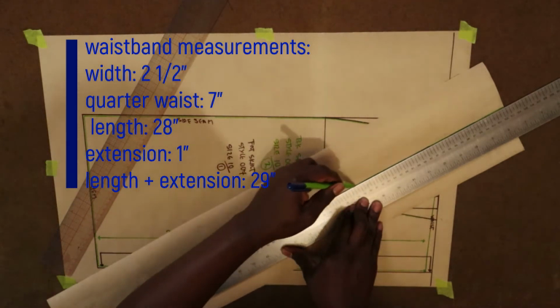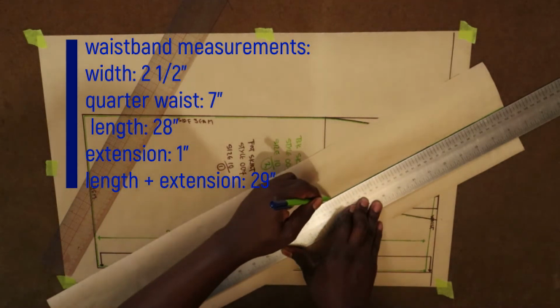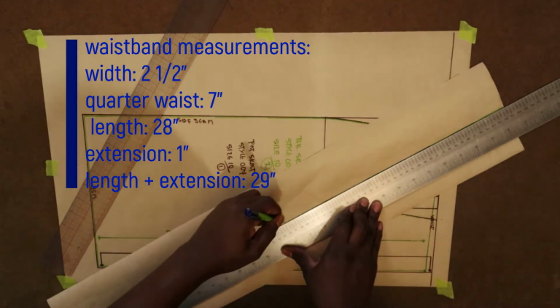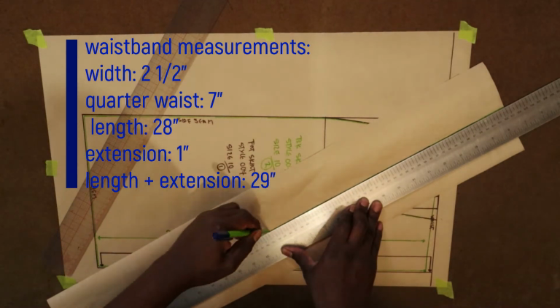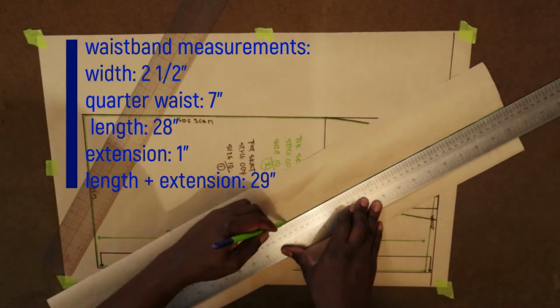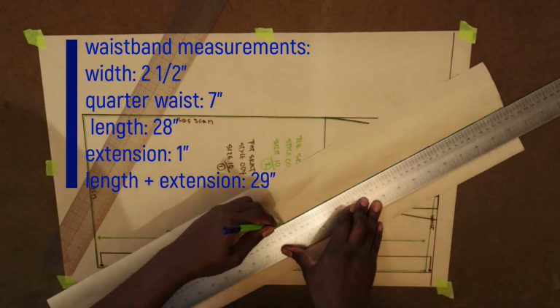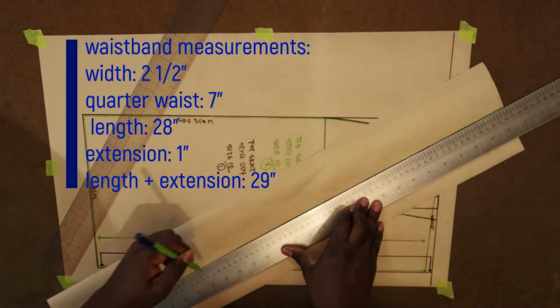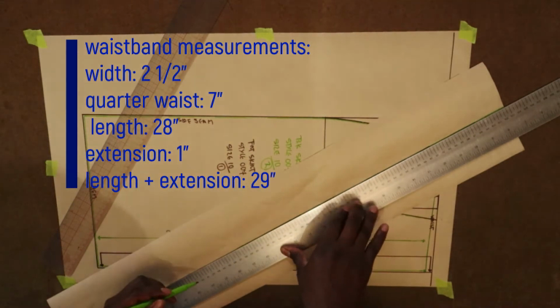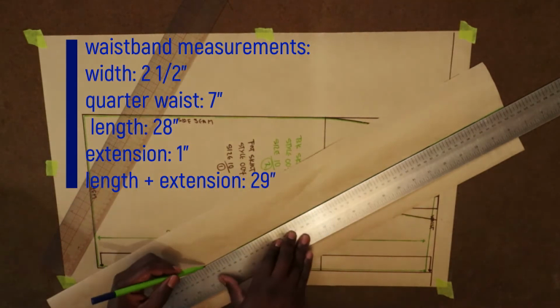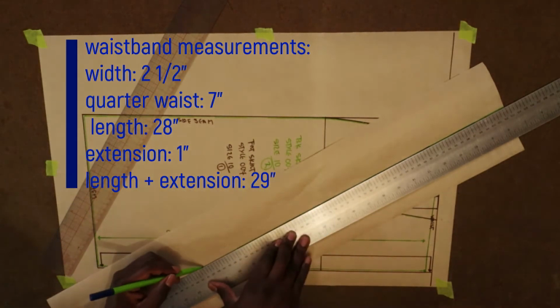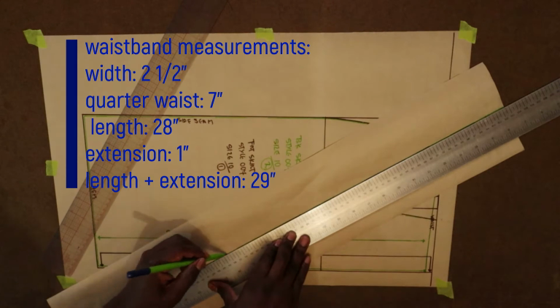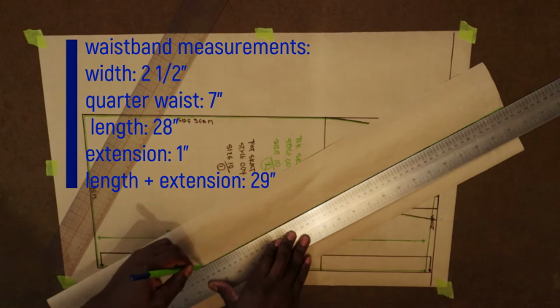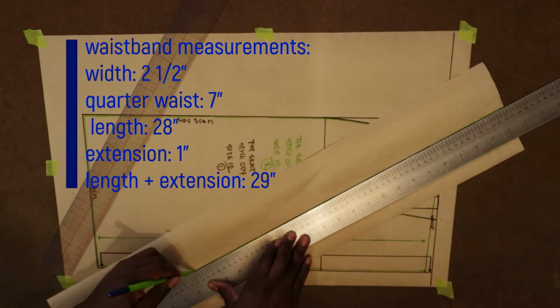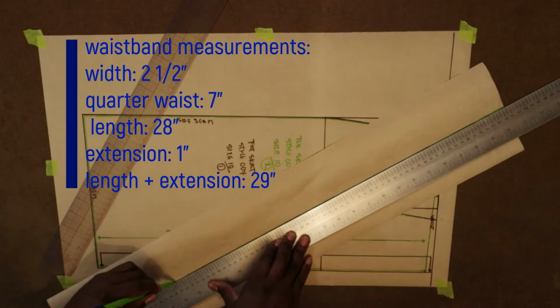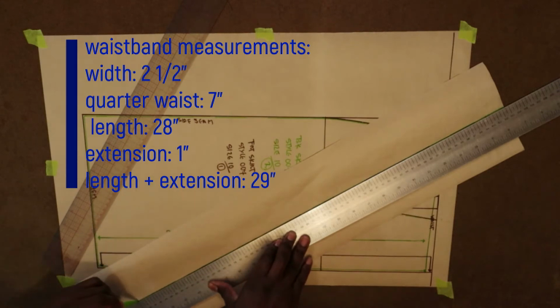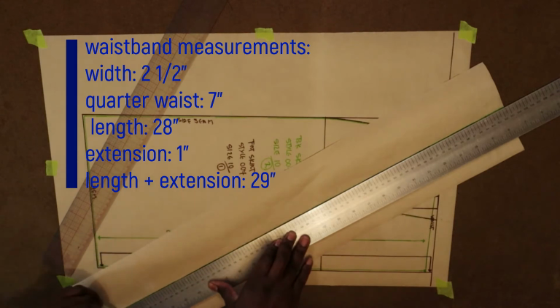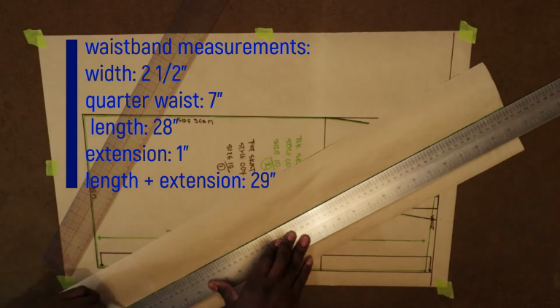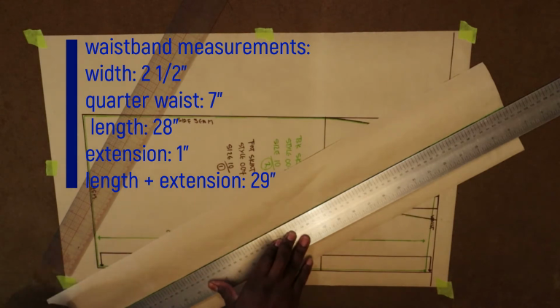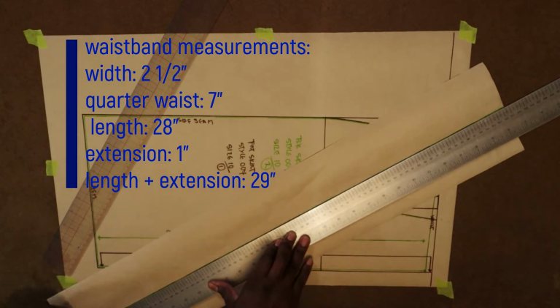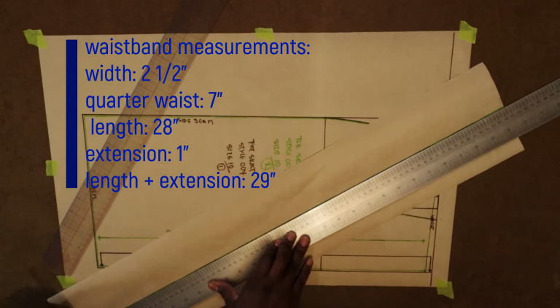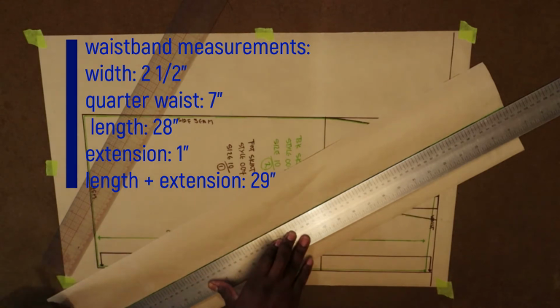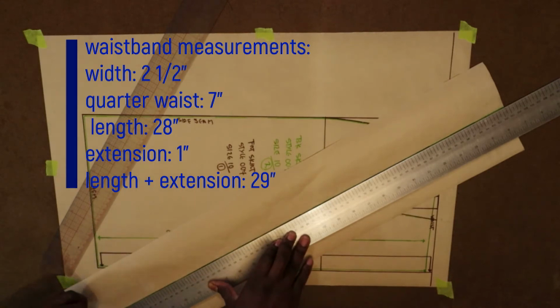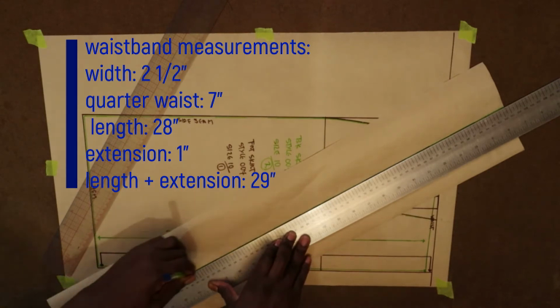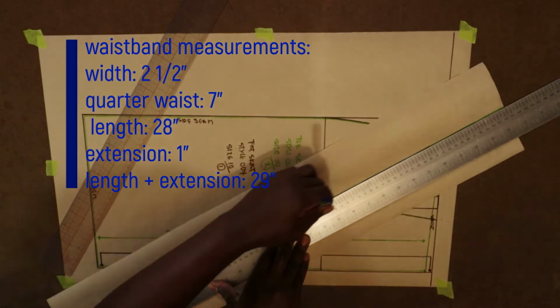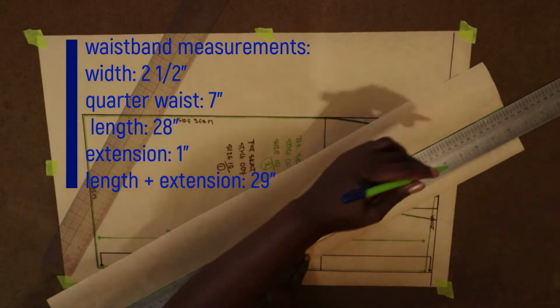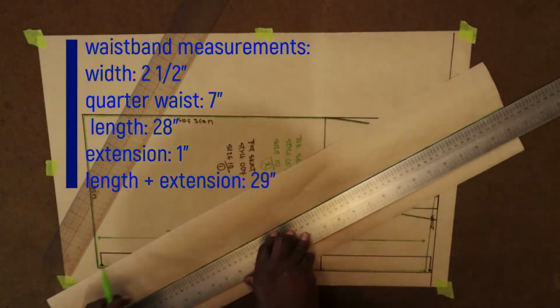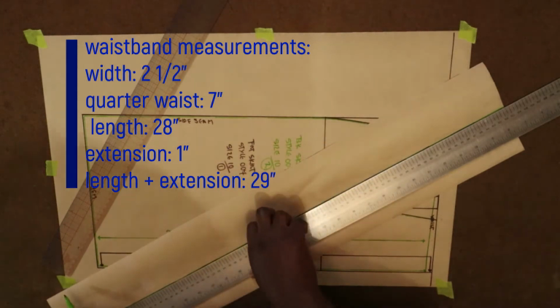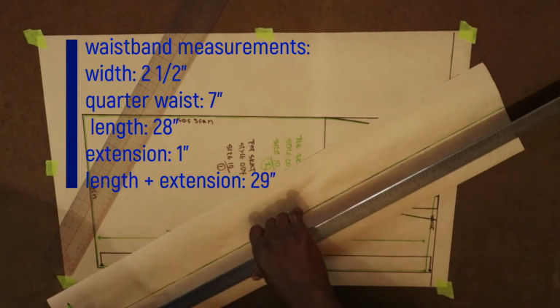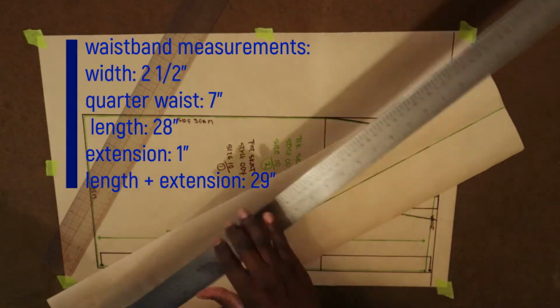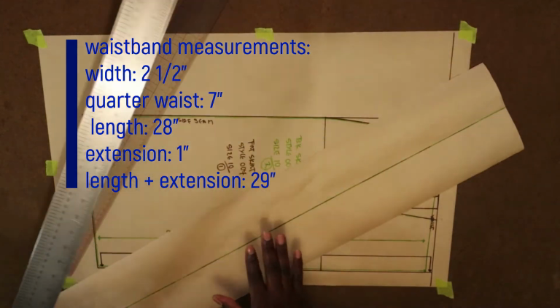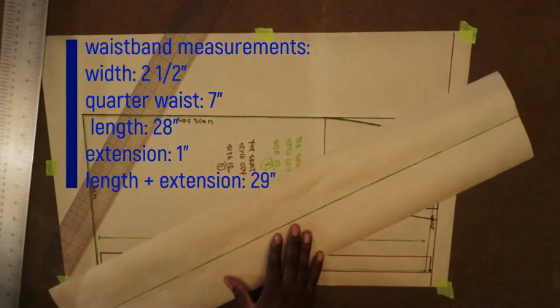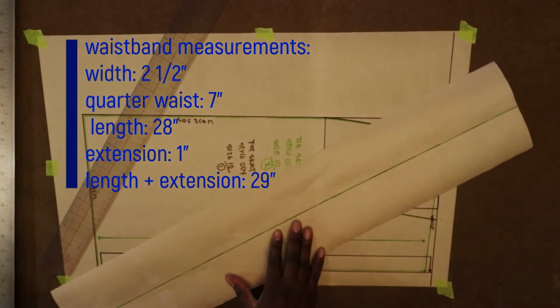This horizontal line represents the length of the waistband. That's what I'm doing, and I've completed that.